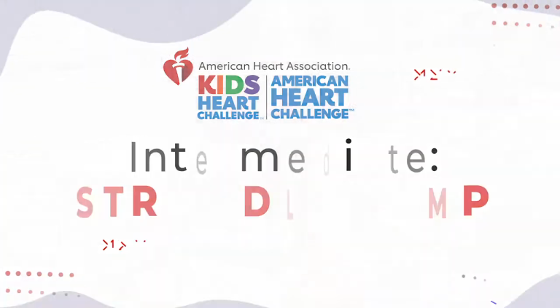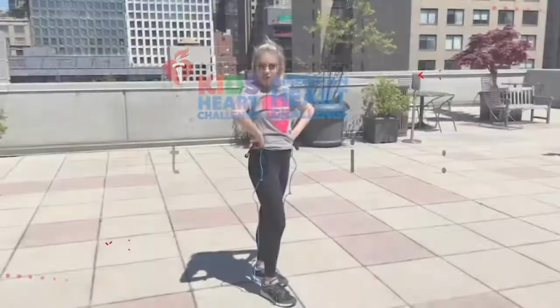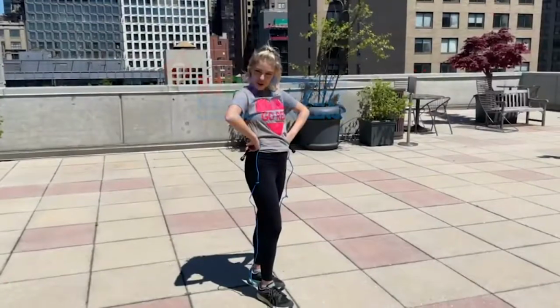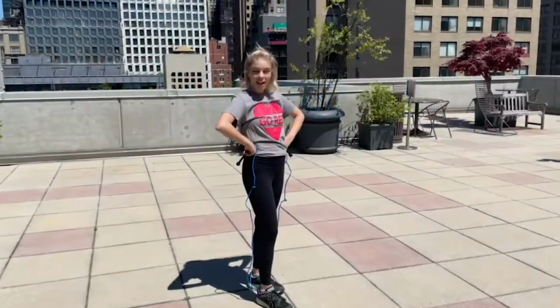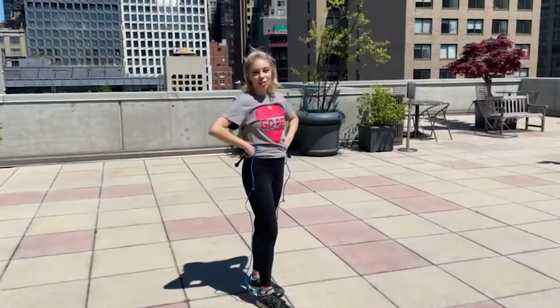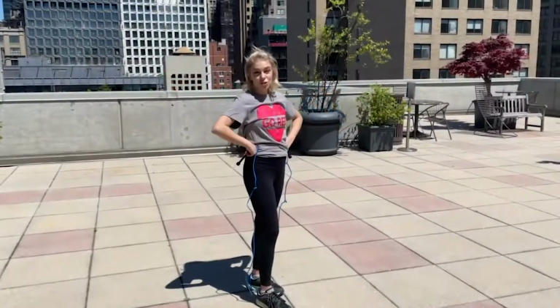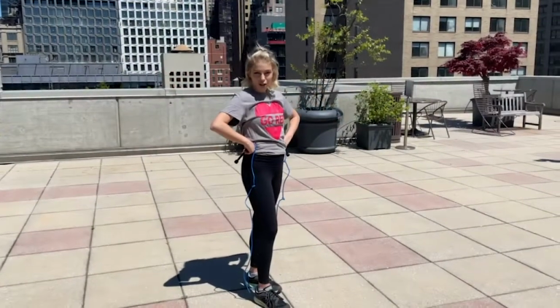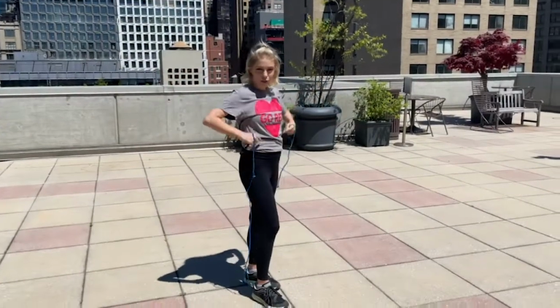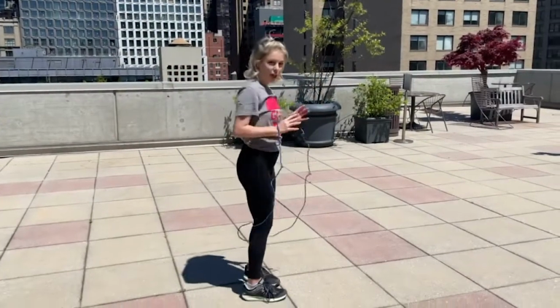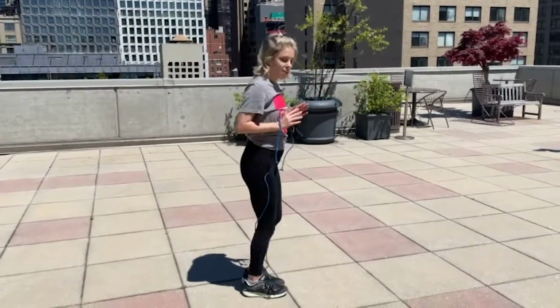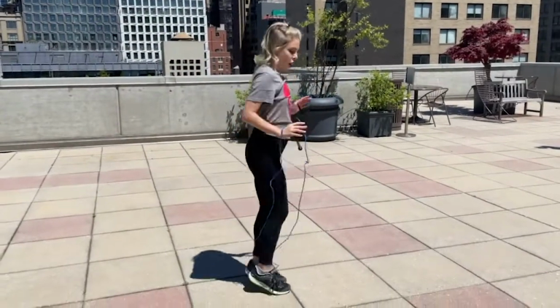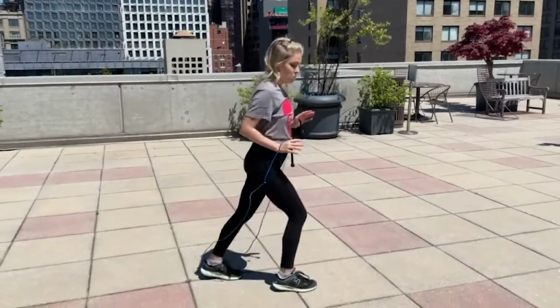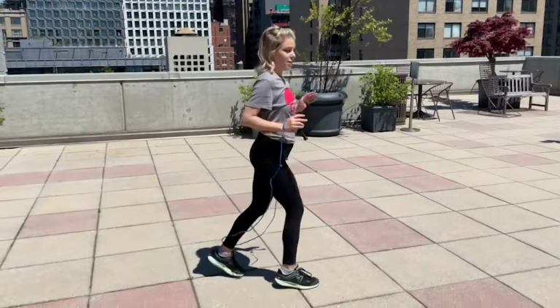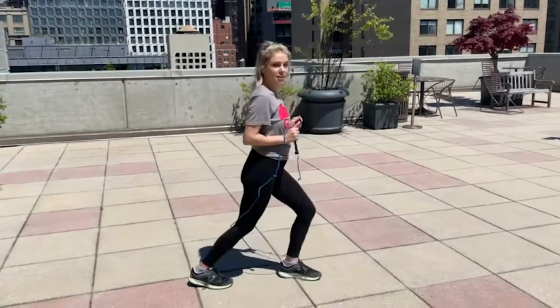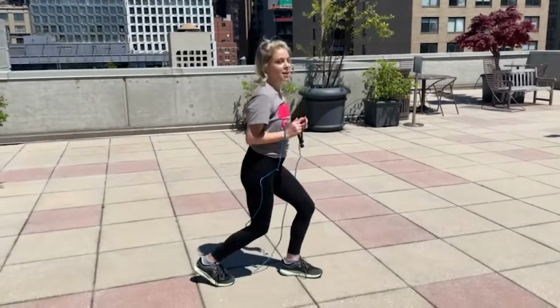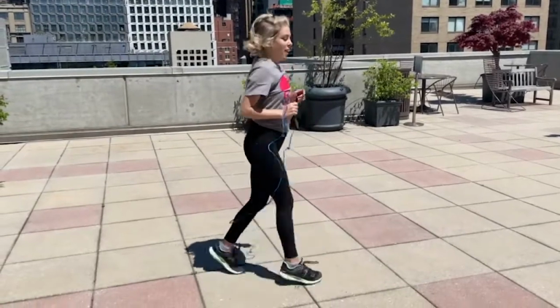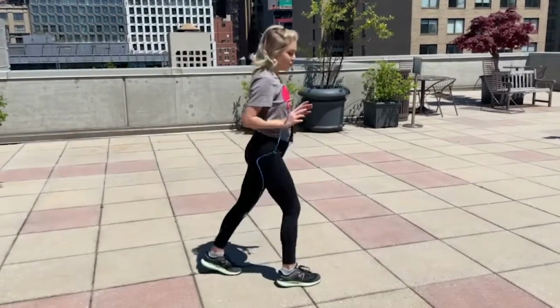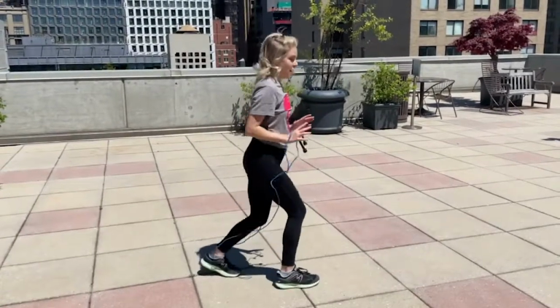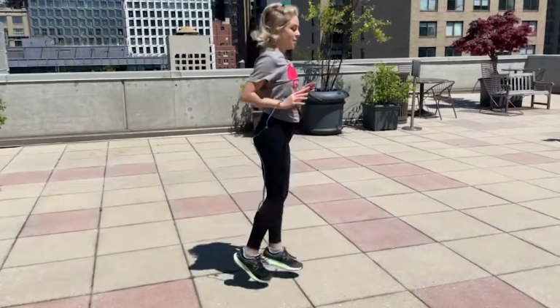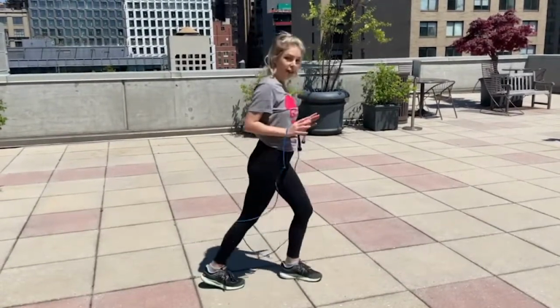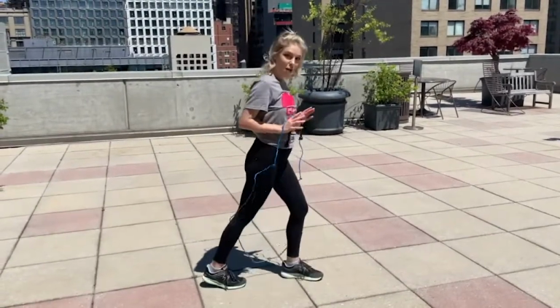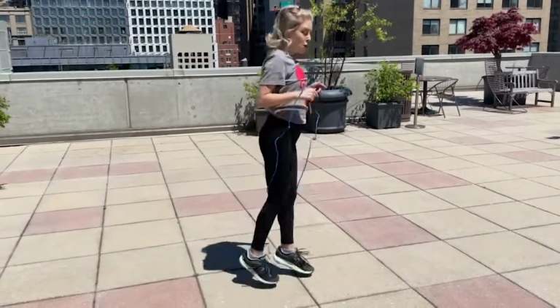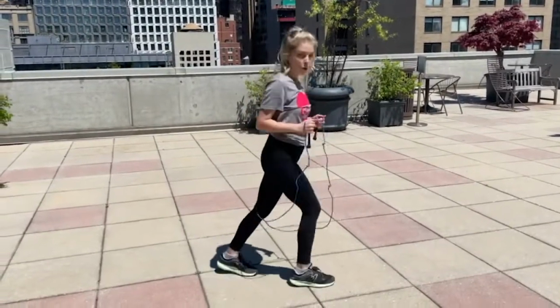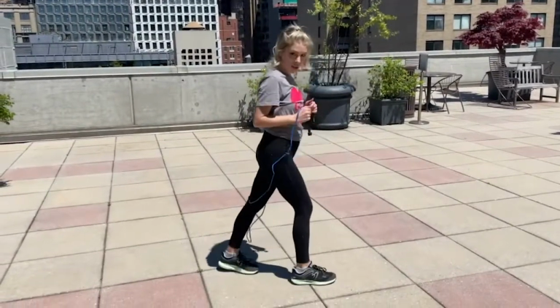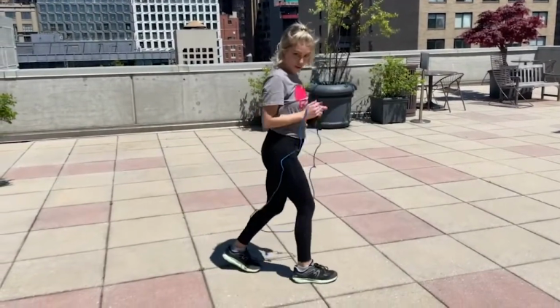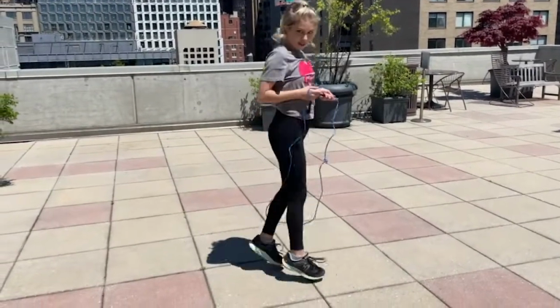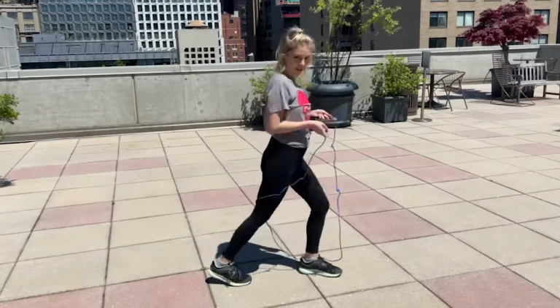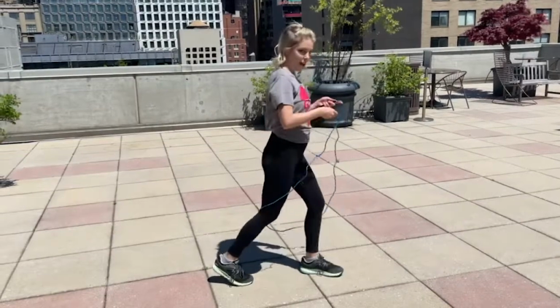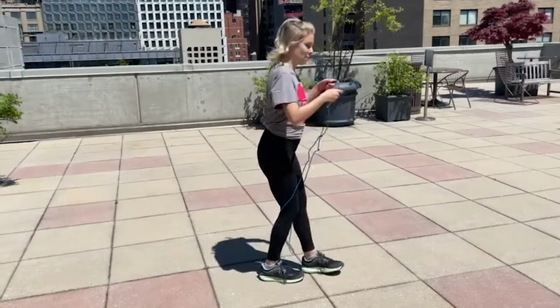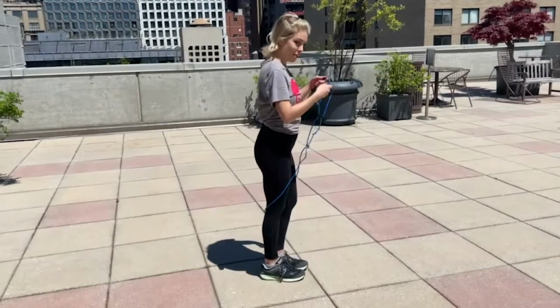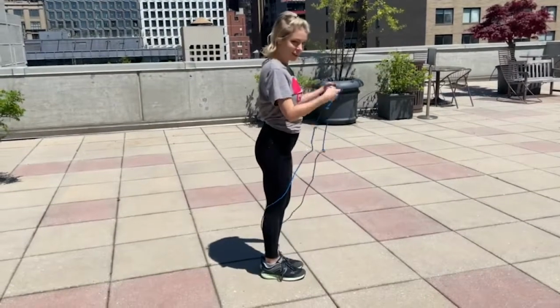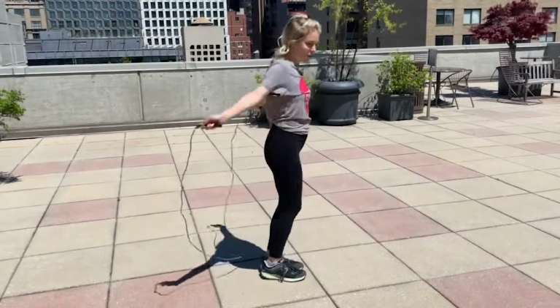I want to show you guys a move called the straddle jump. Your legs are going to move like this — each time you jump, the rope is going to go under your feet. This is what it looks like with a rope.